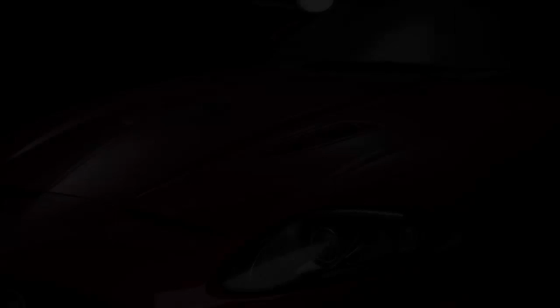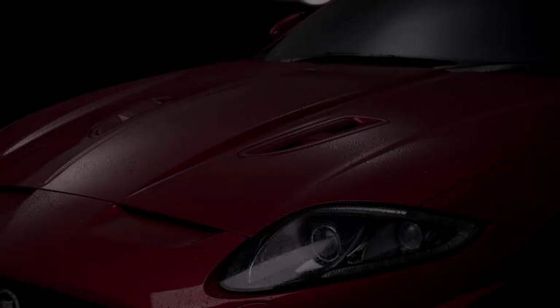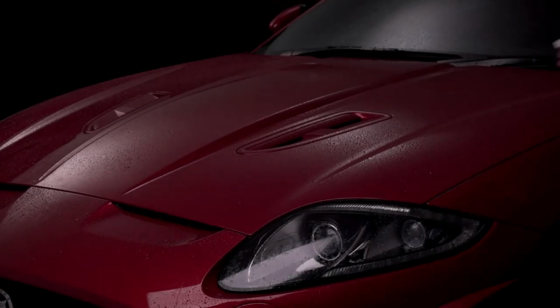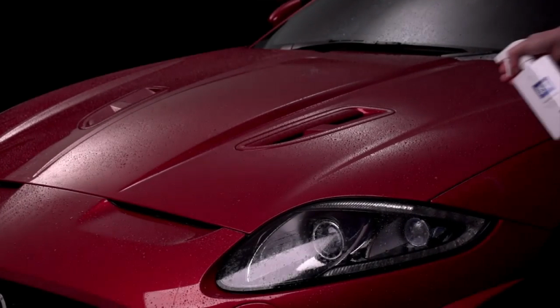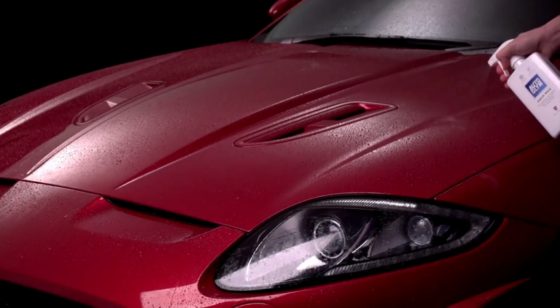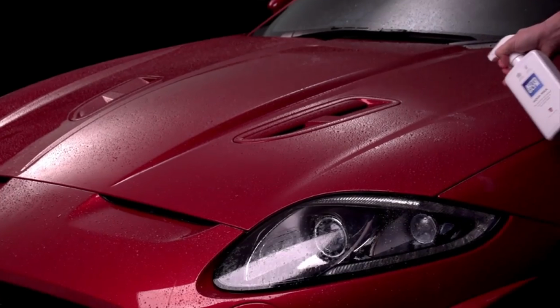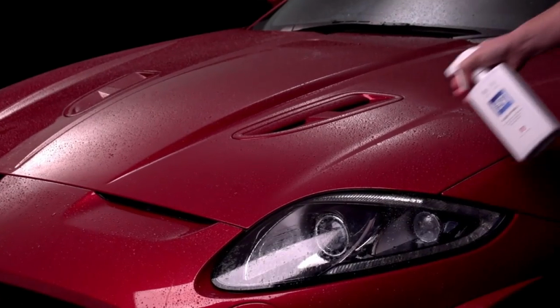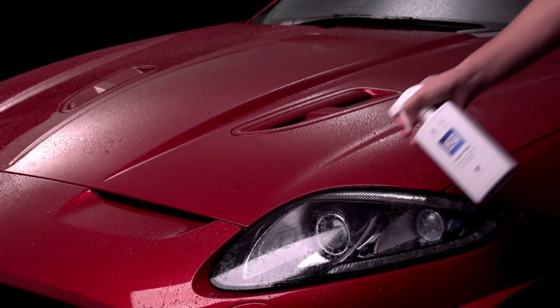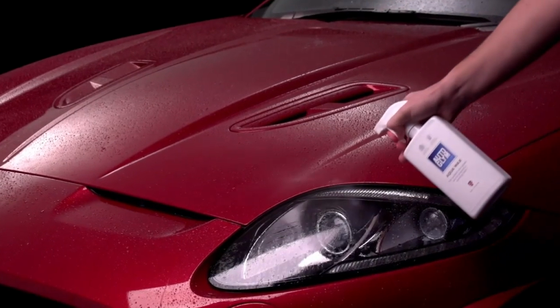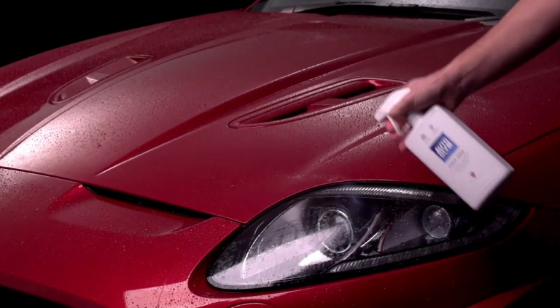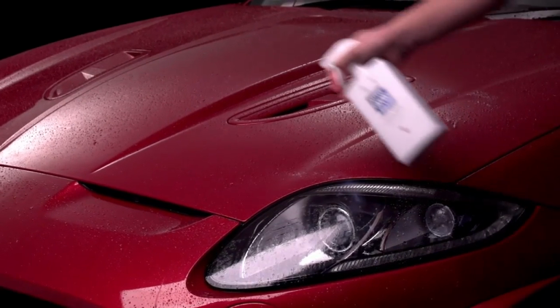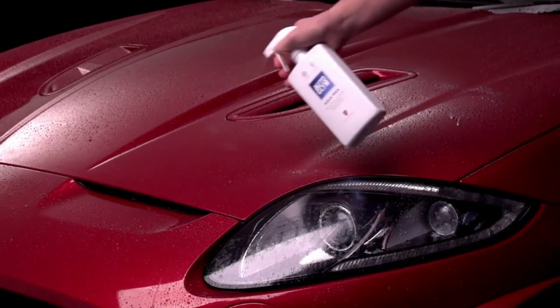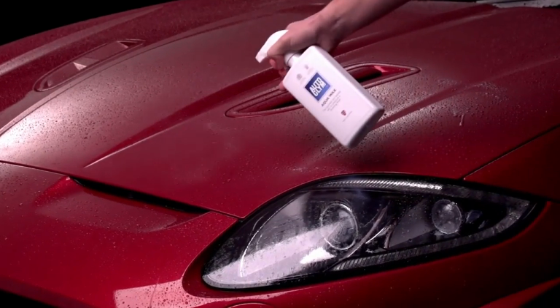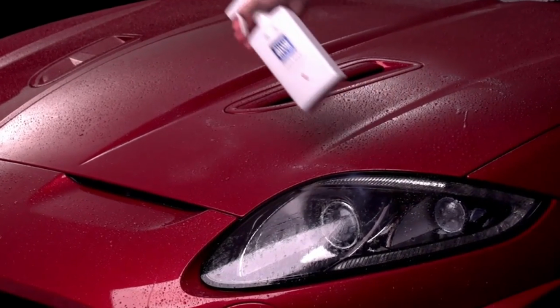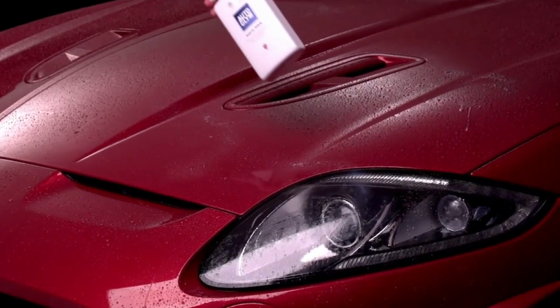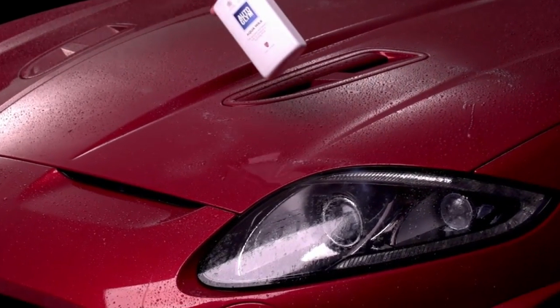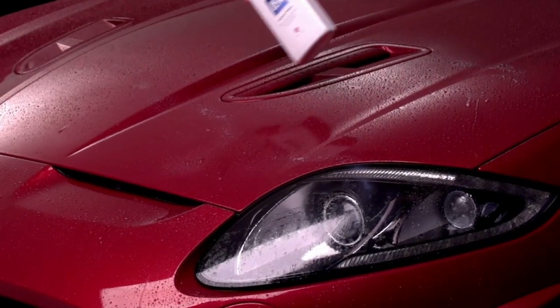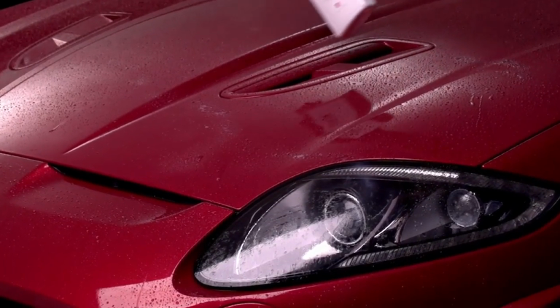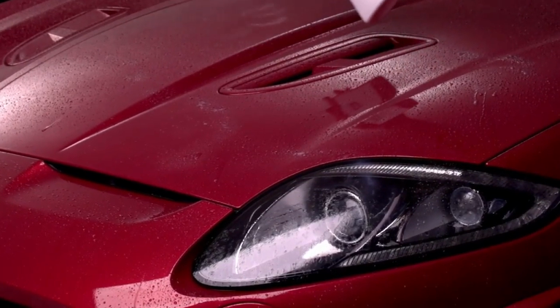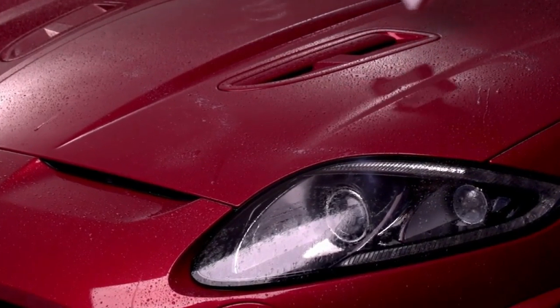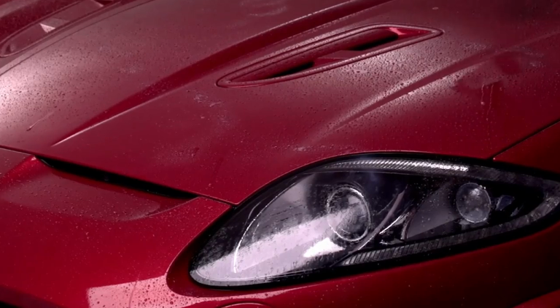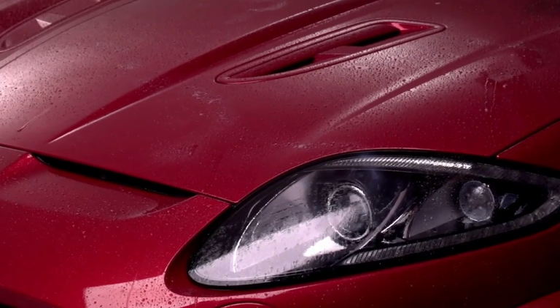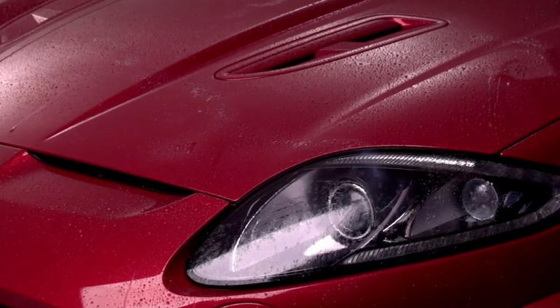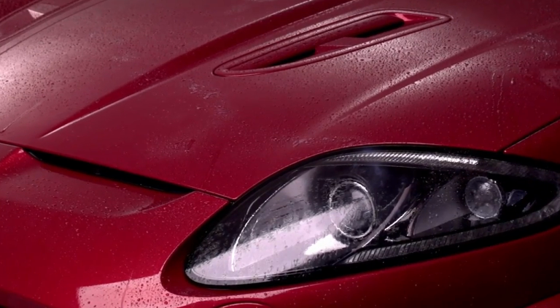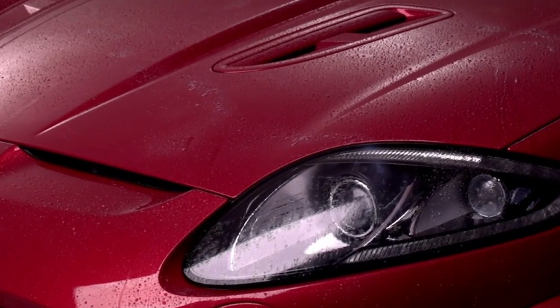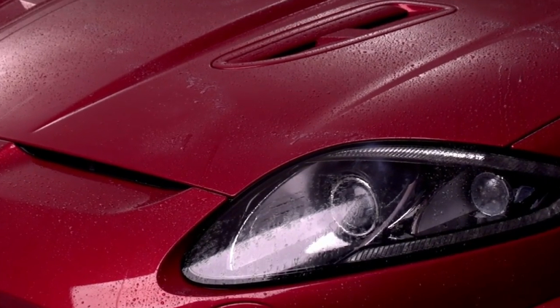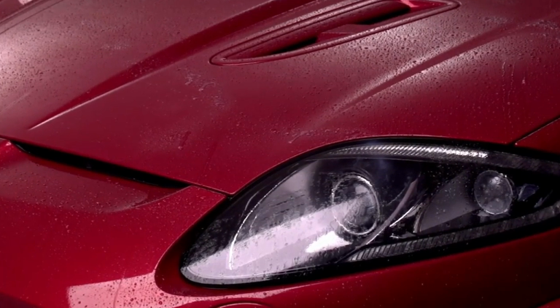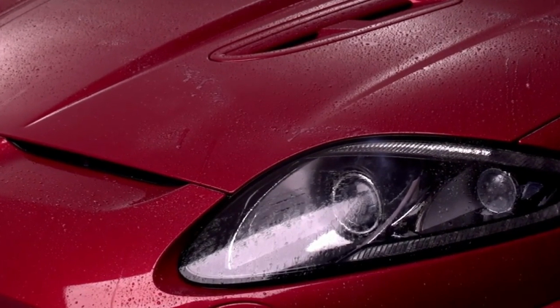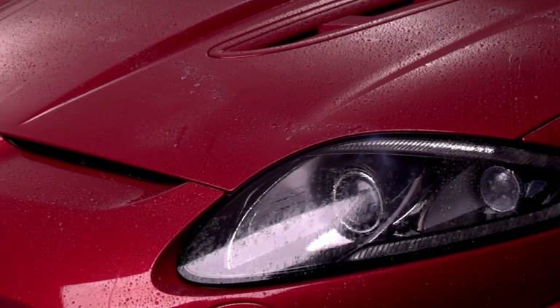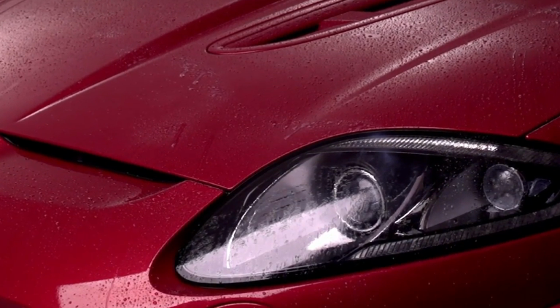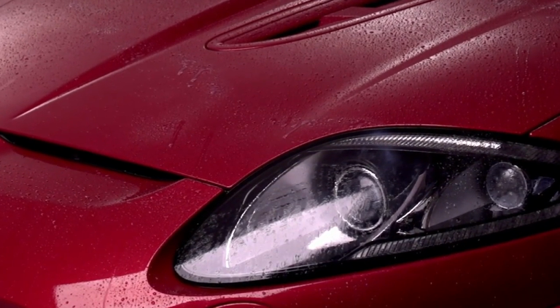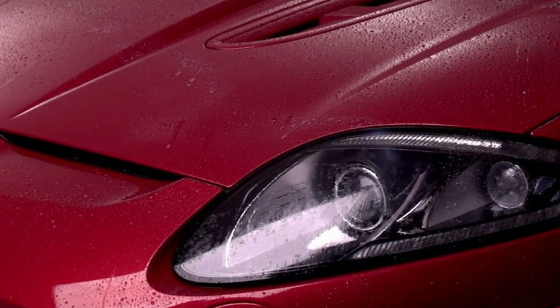Aqua Wax is for quickly topping up existing sealants and waxes following a wash. Aqua Wax can be used on all exterior surfaces including paint, rubber, plastic and glass.